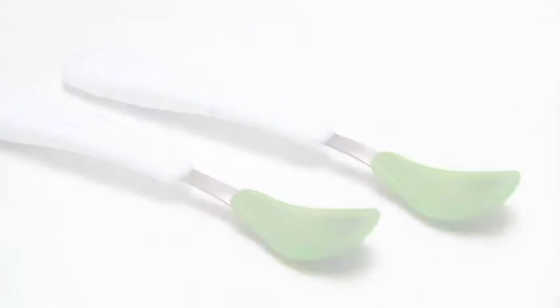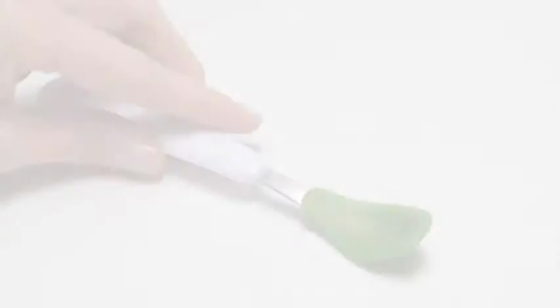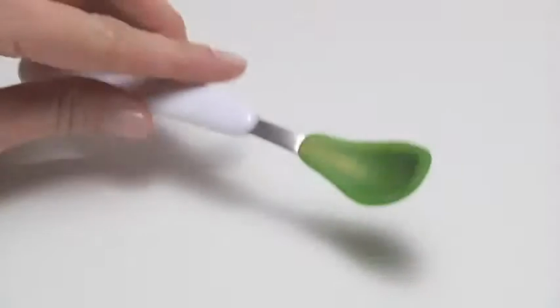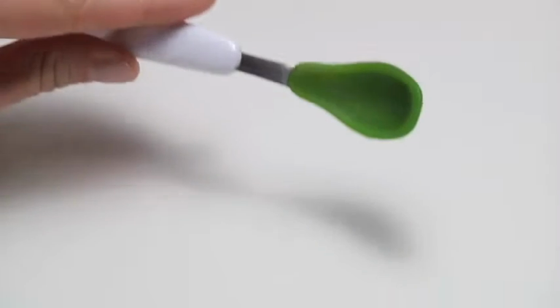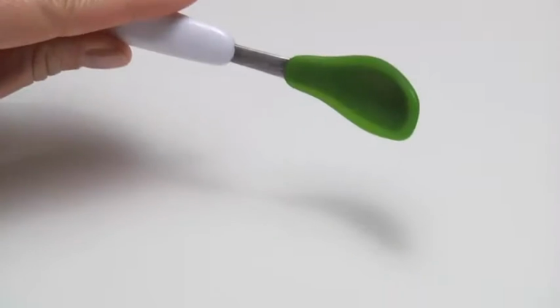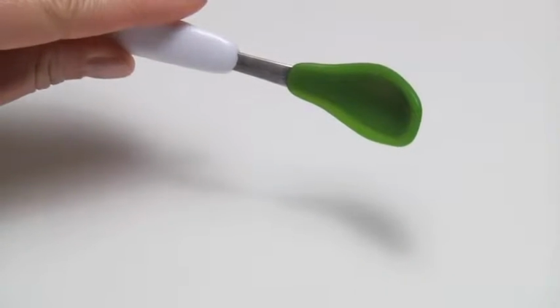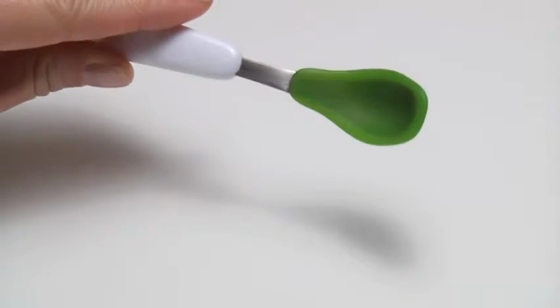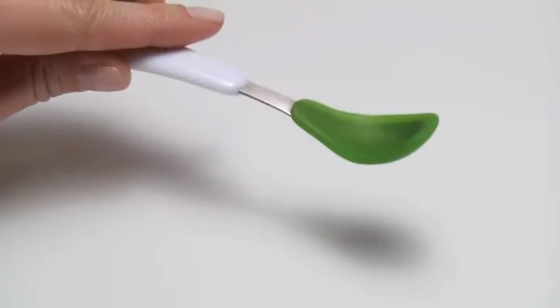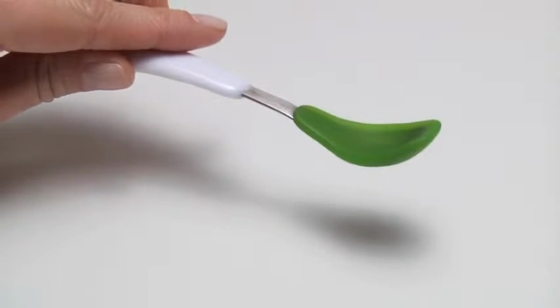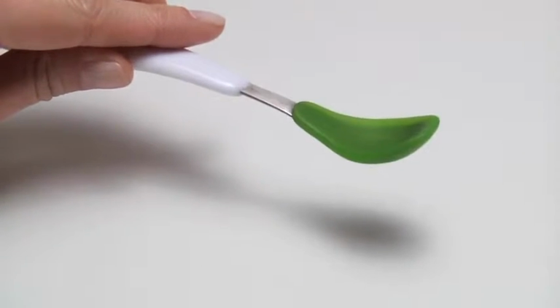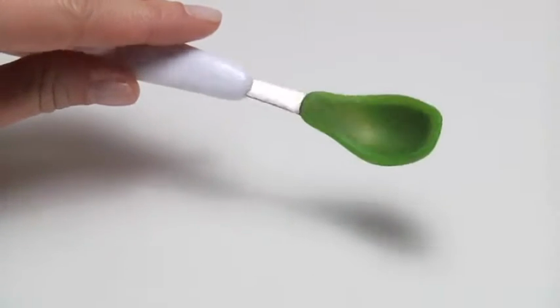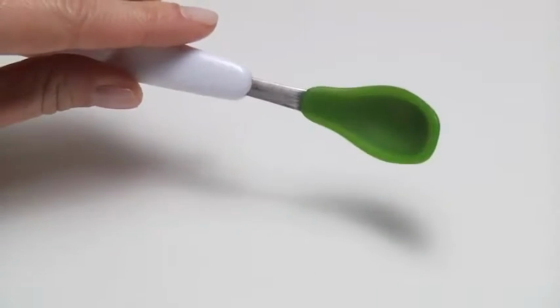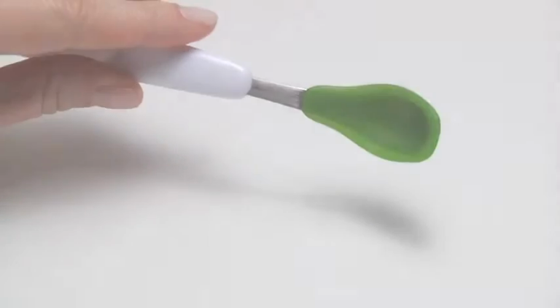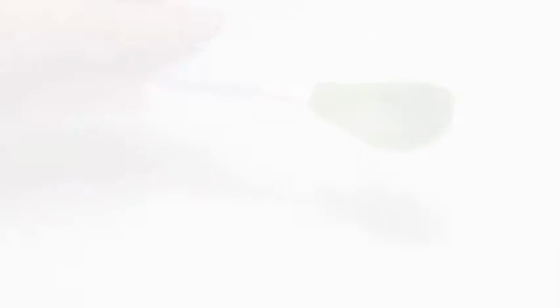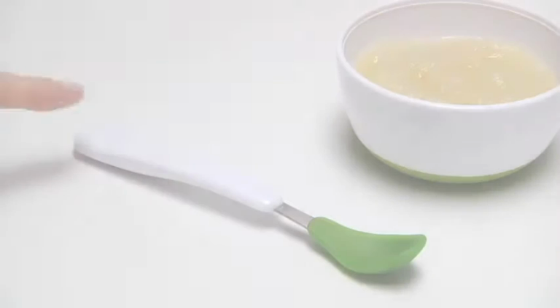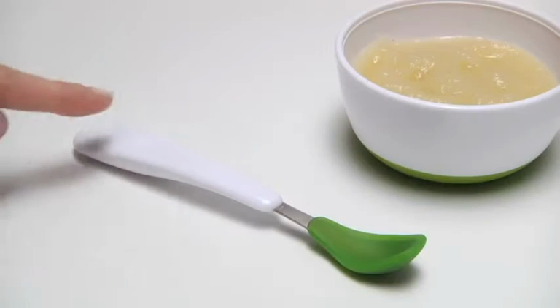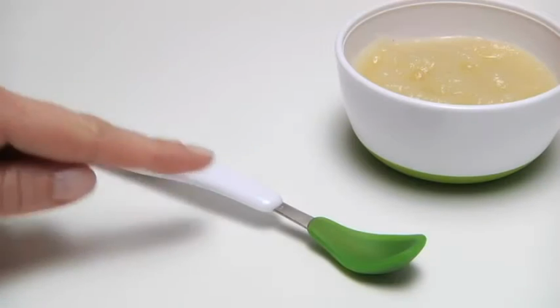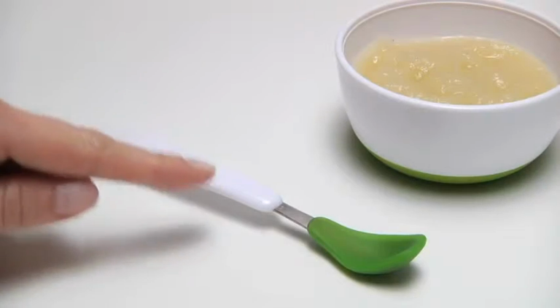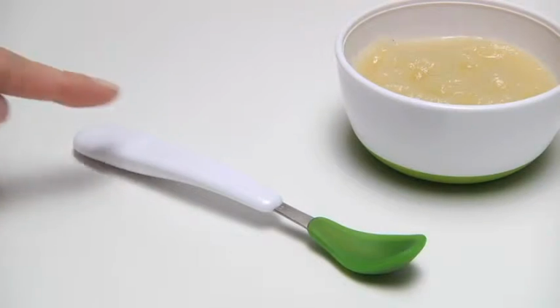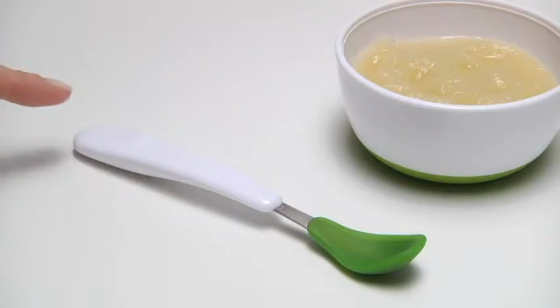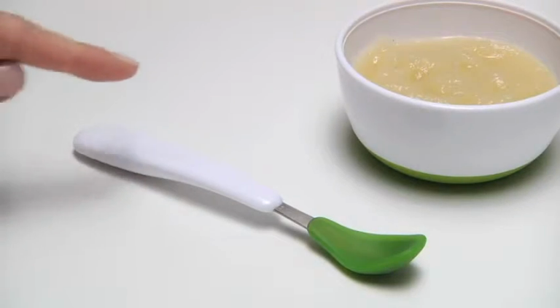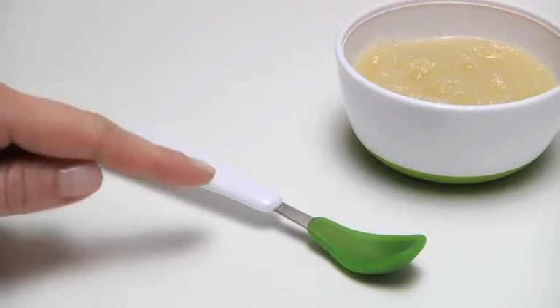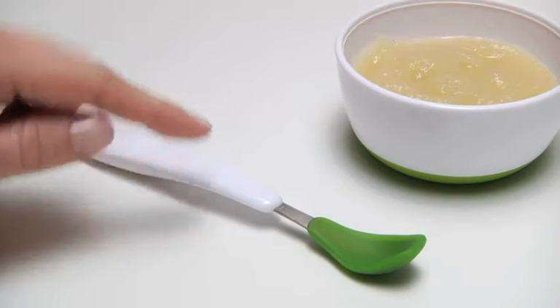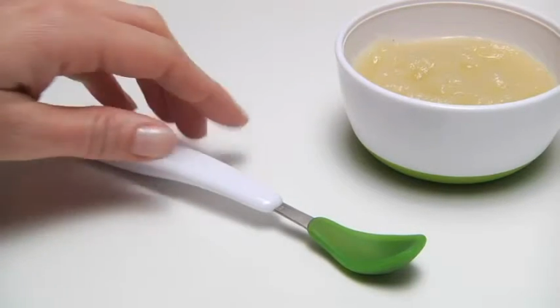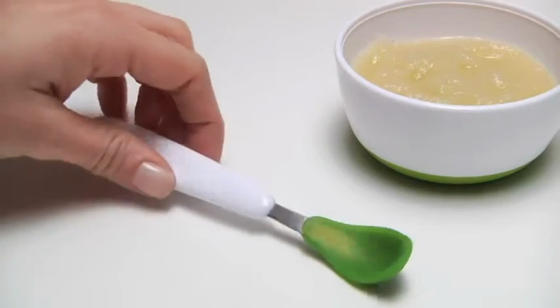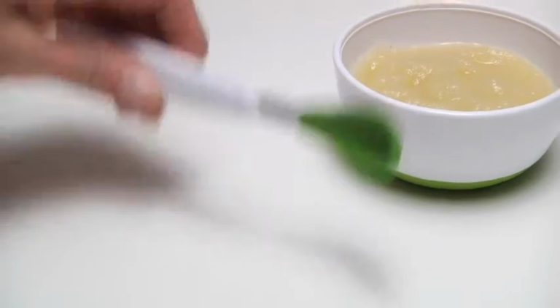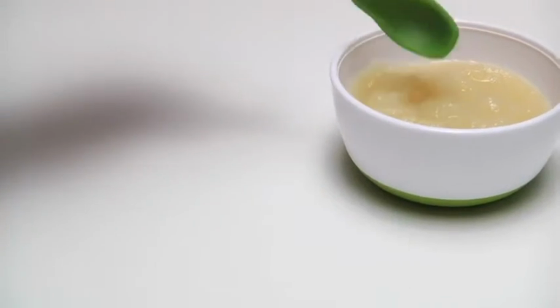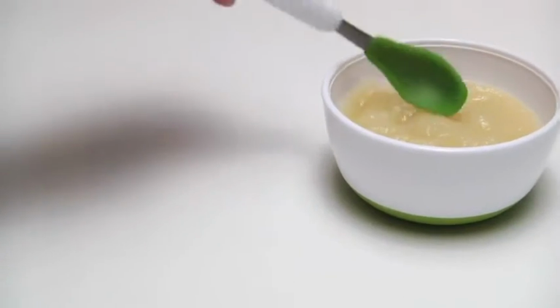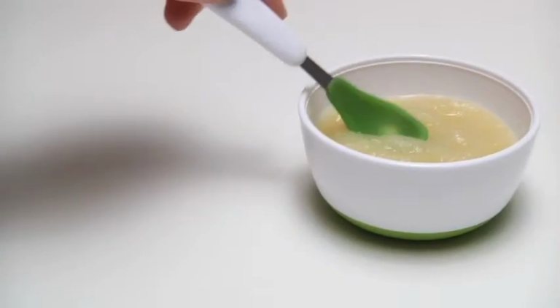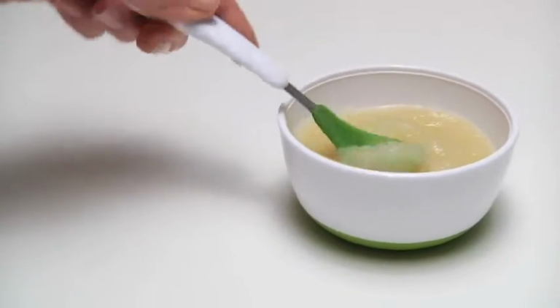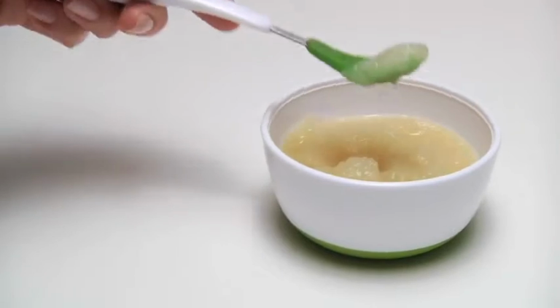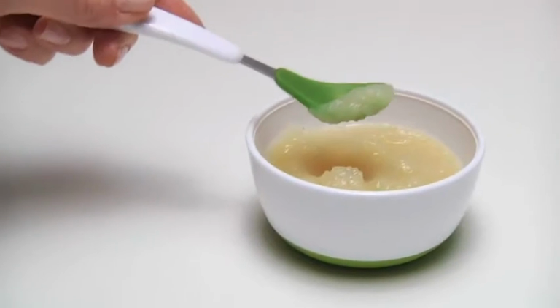They have a soft silicone coating that's gentle on gums and budding teeth. The contoured handle is angled for comfortable scooping and serving, making mealtime fun for parents too.